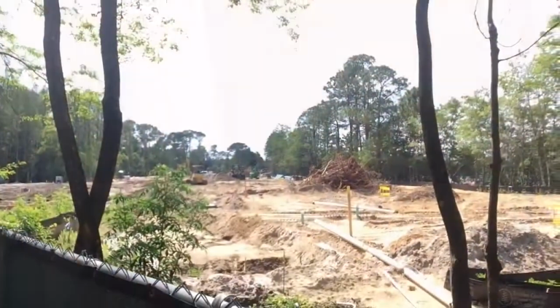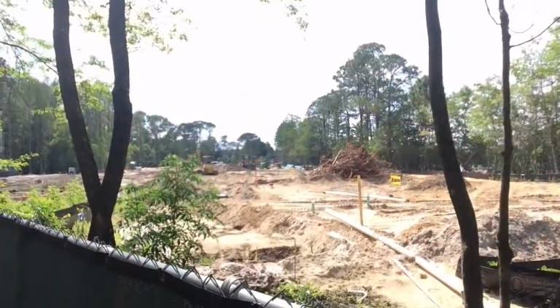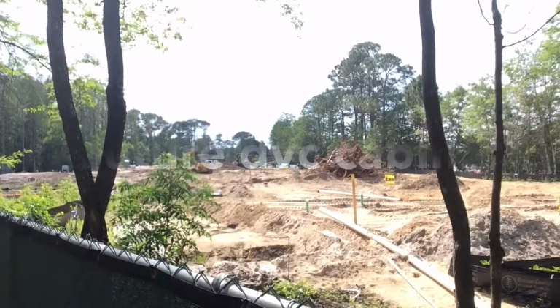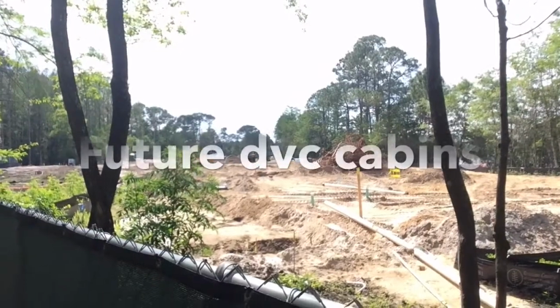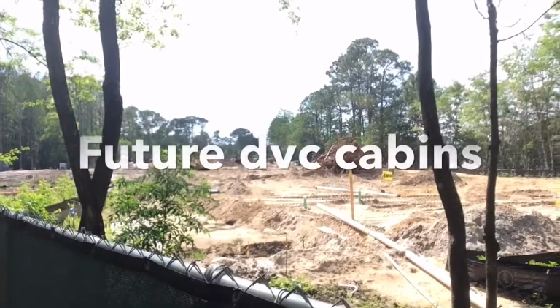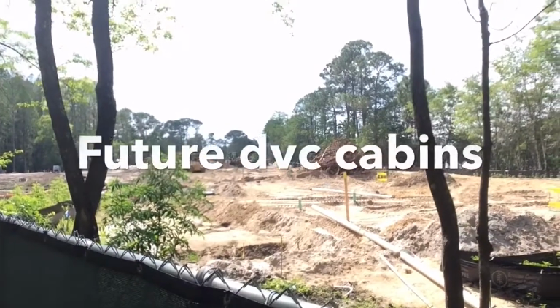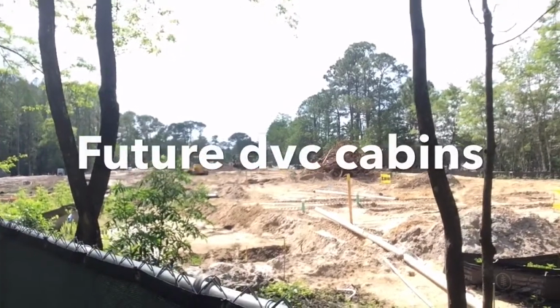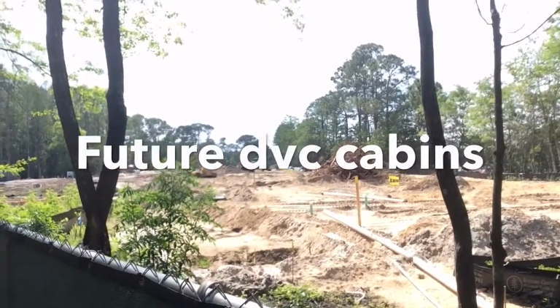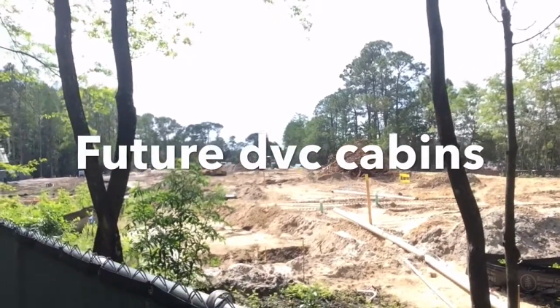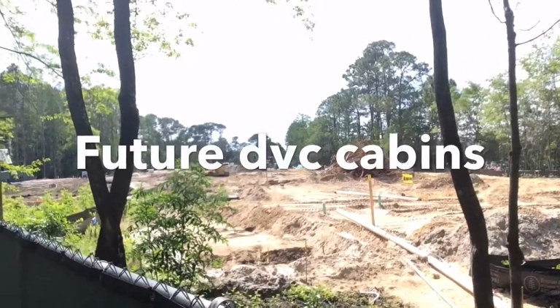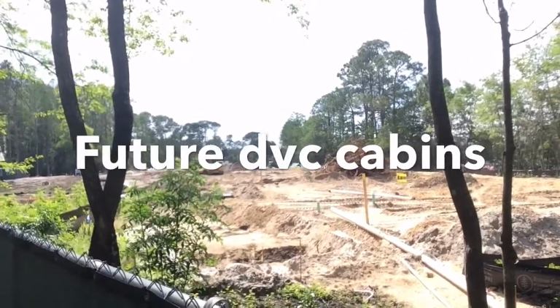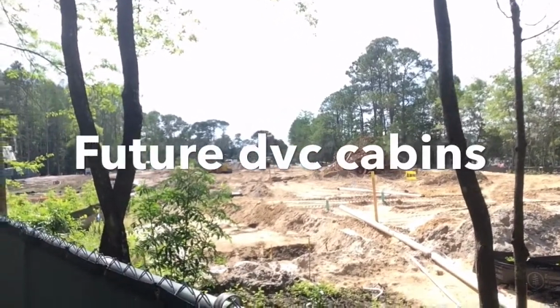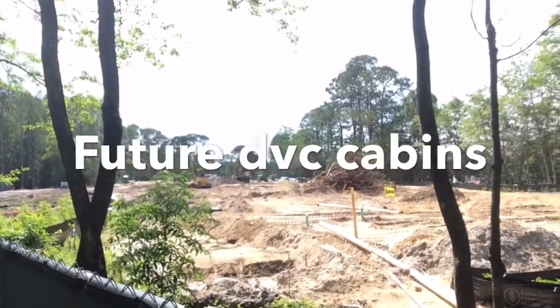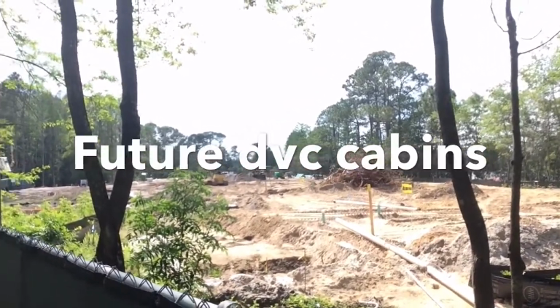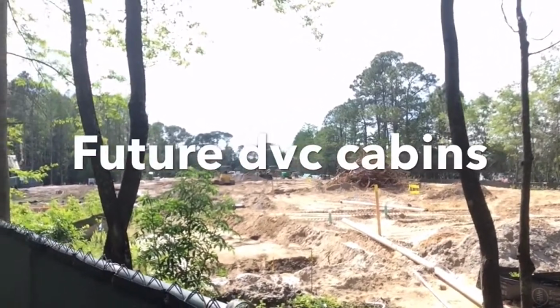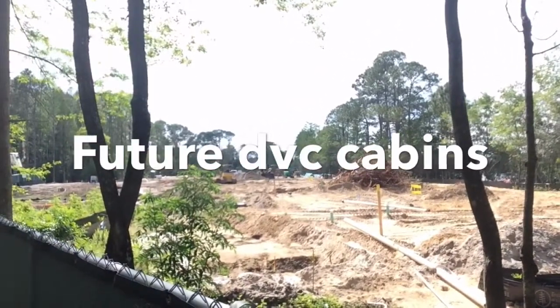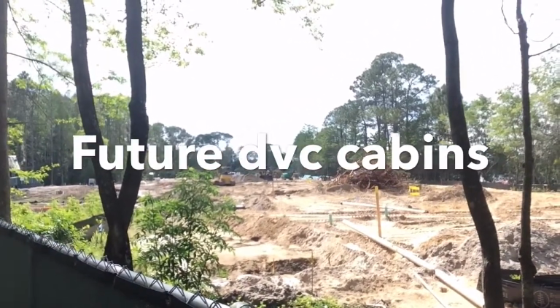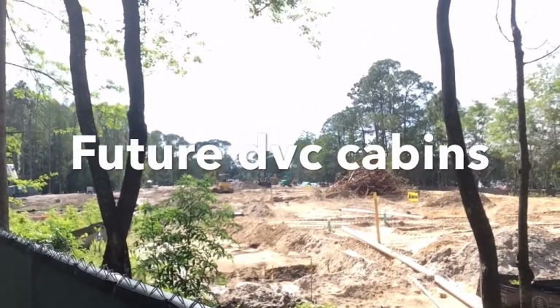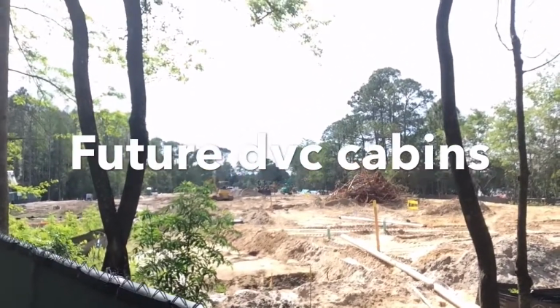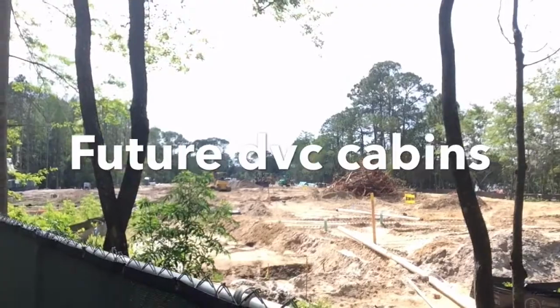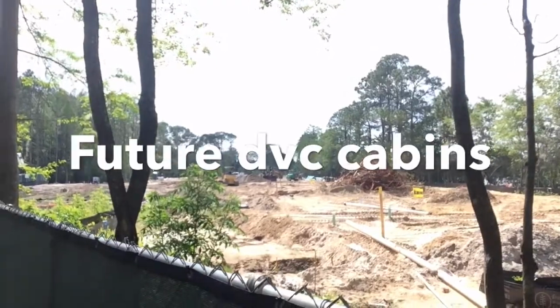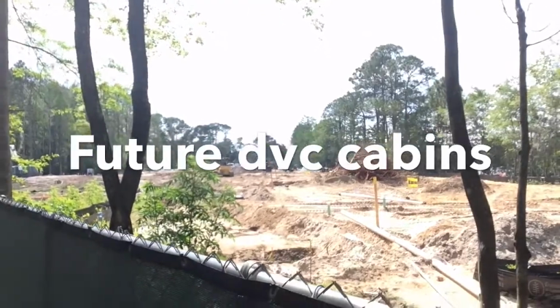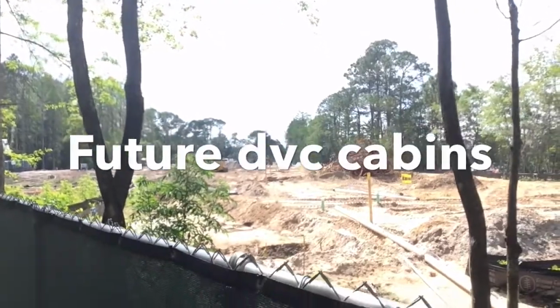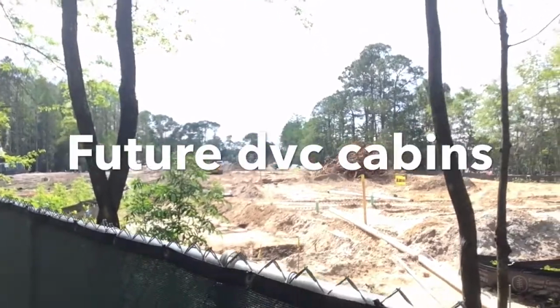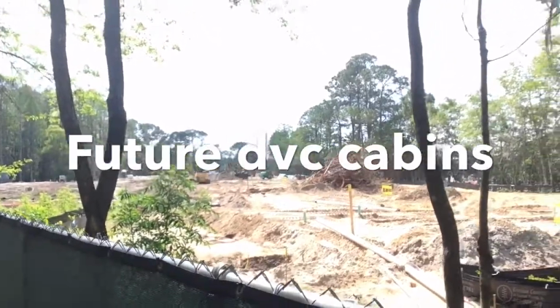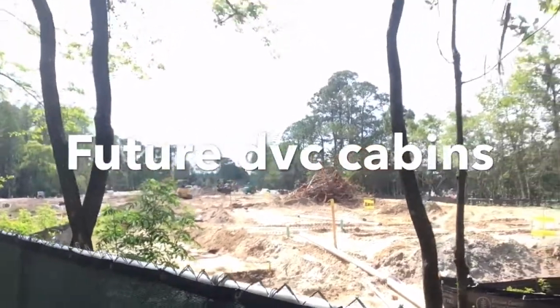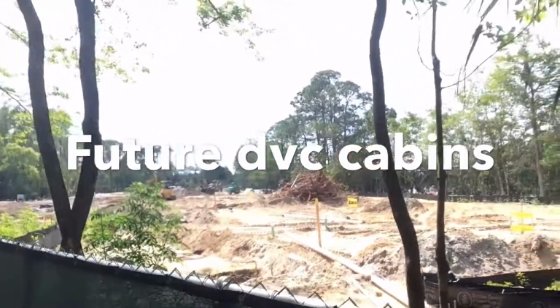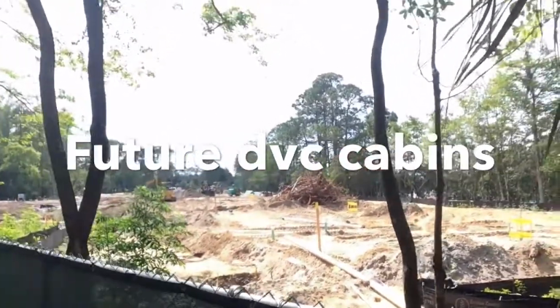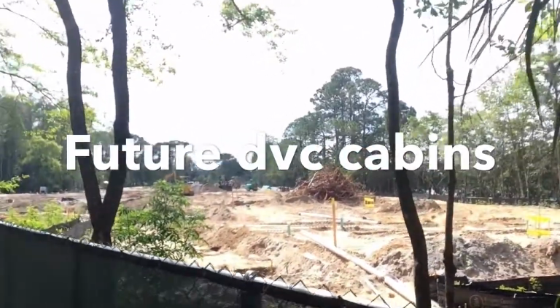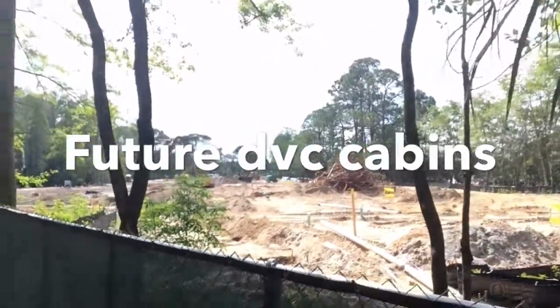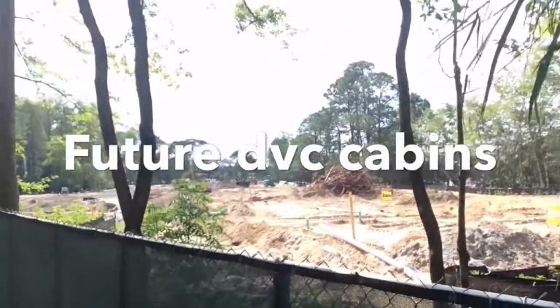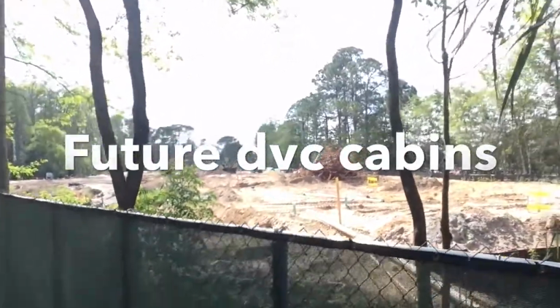And here is the construction area right outside the room. We didn't hear one hammer or any kind of noise the entire time, which was great.